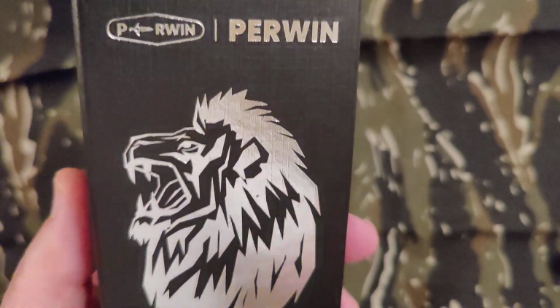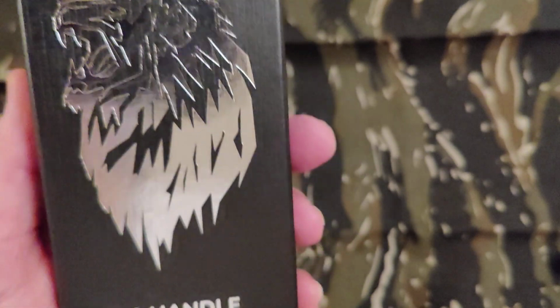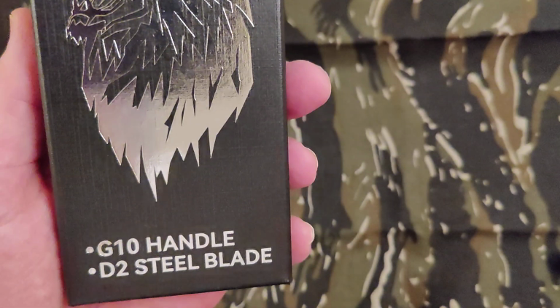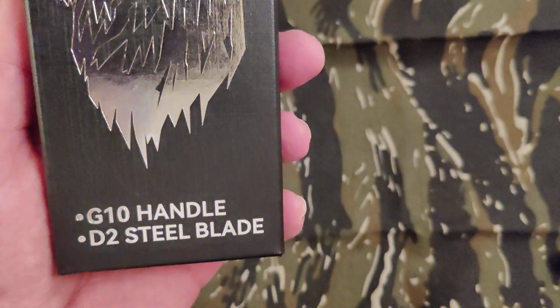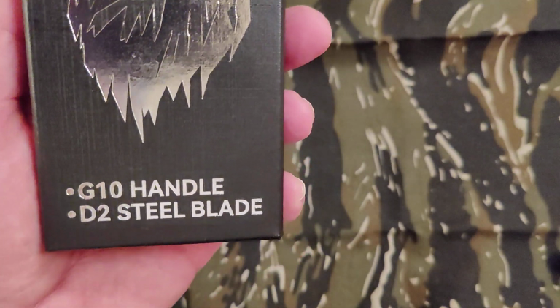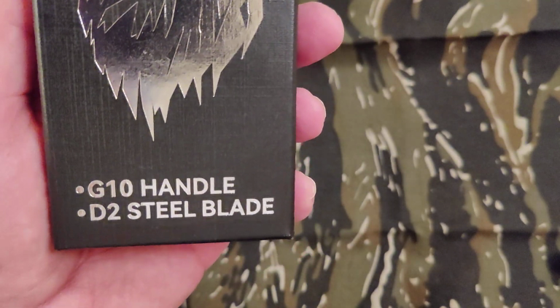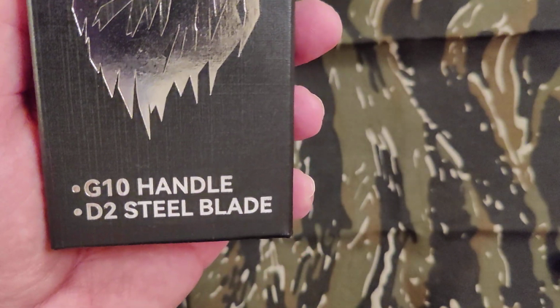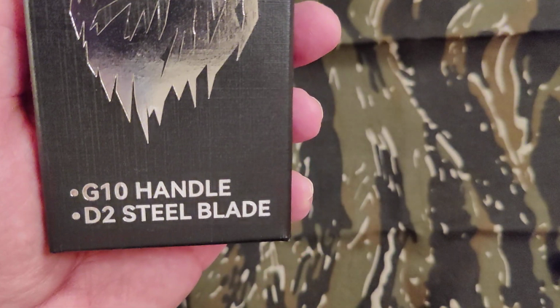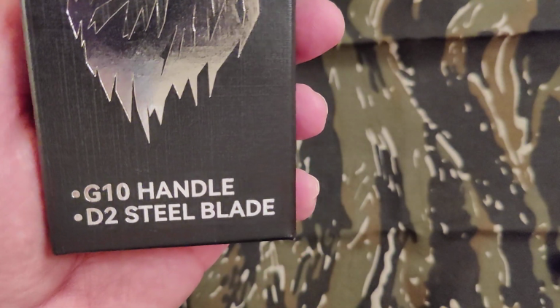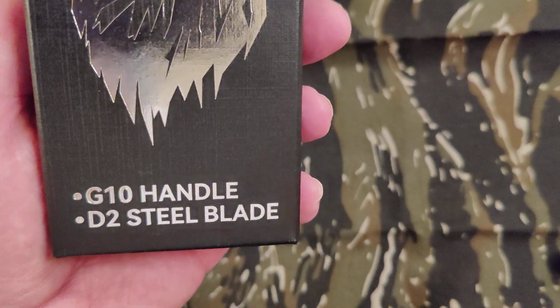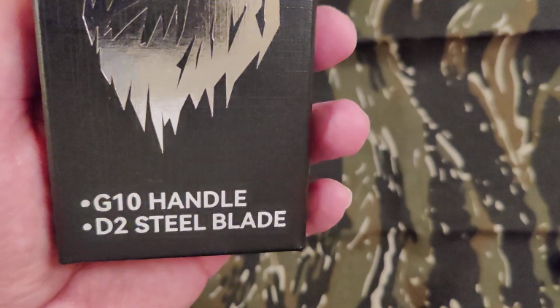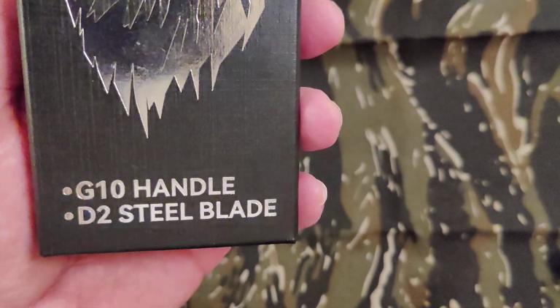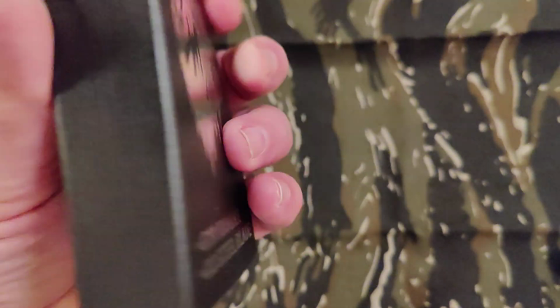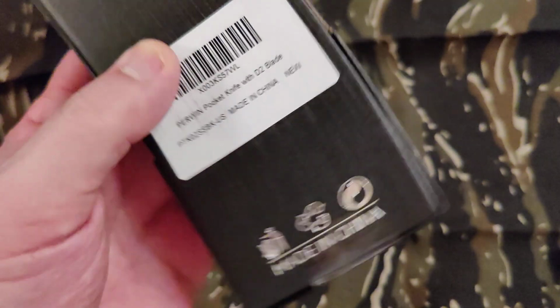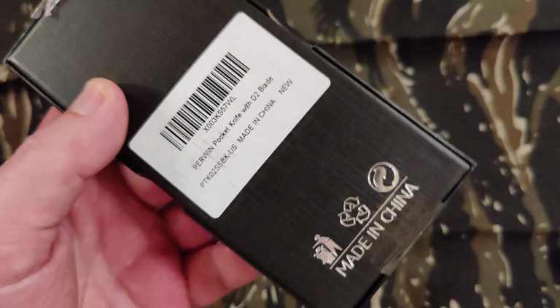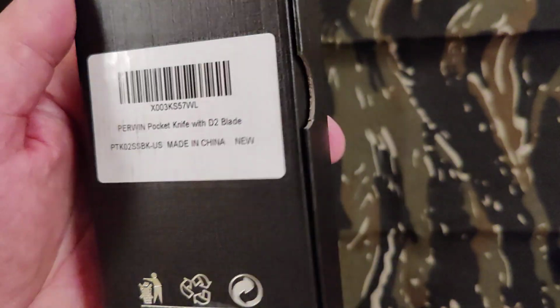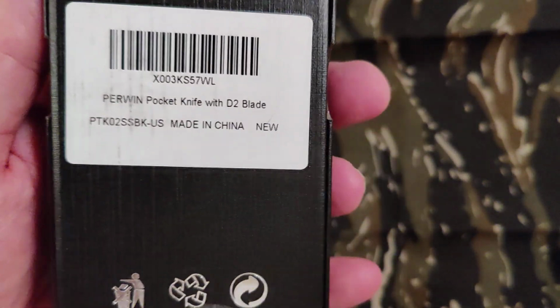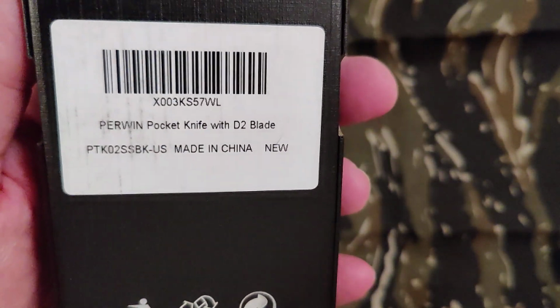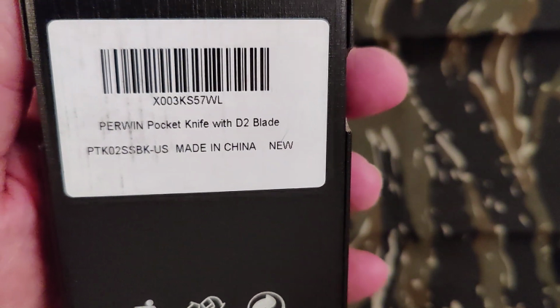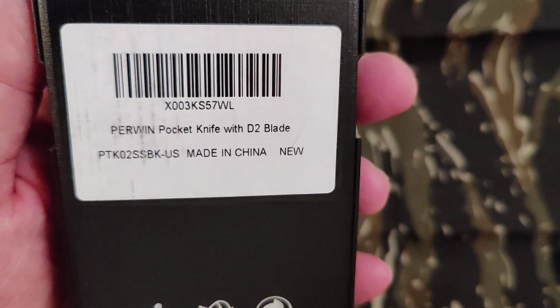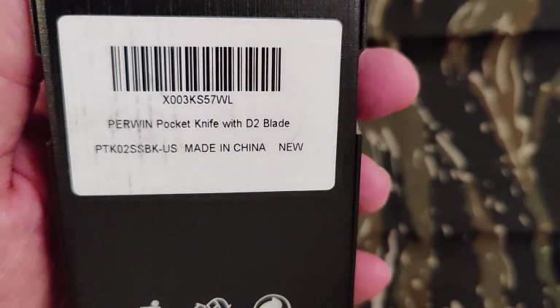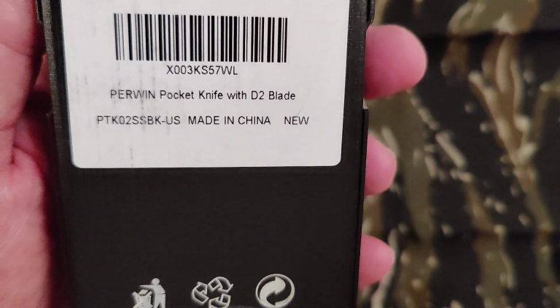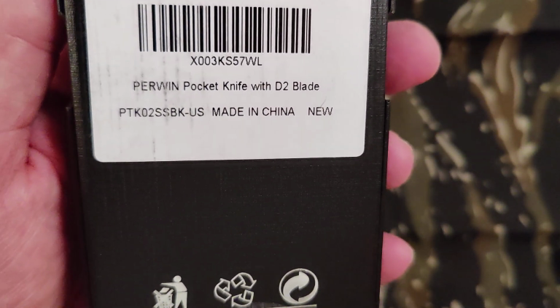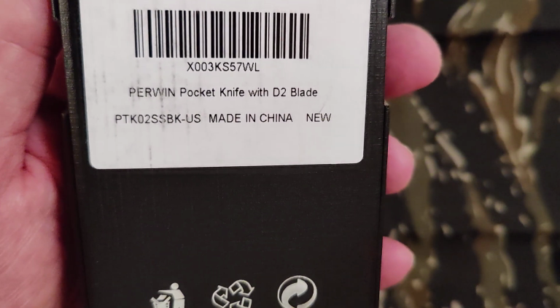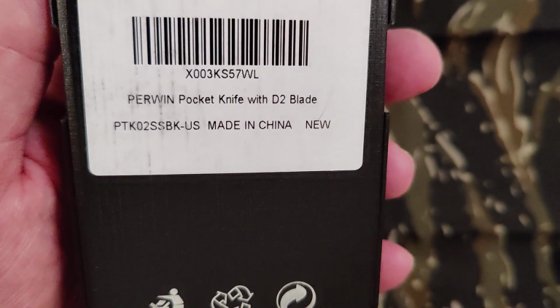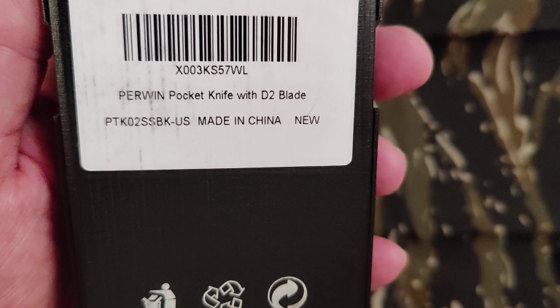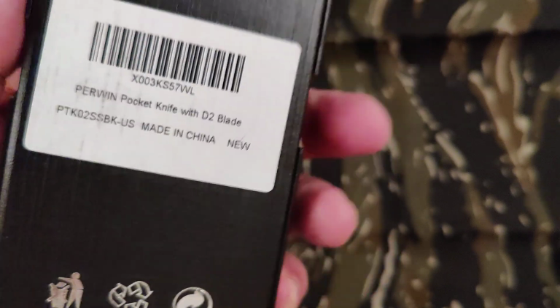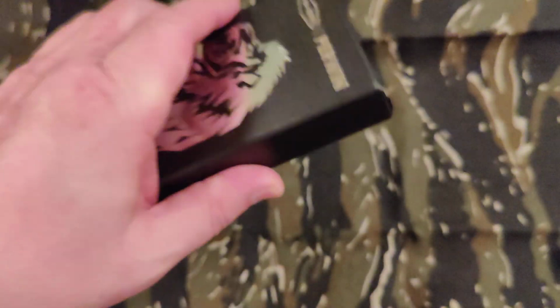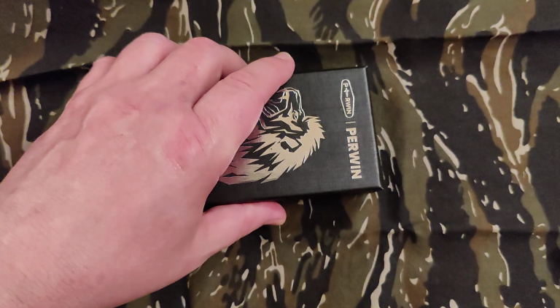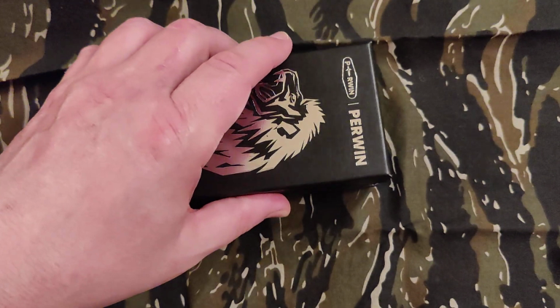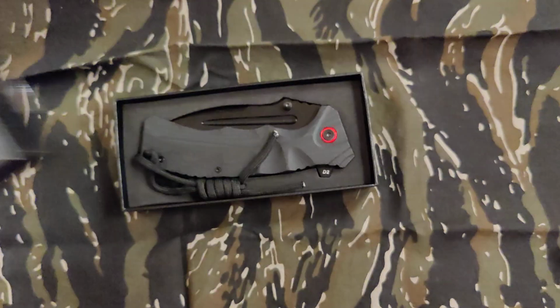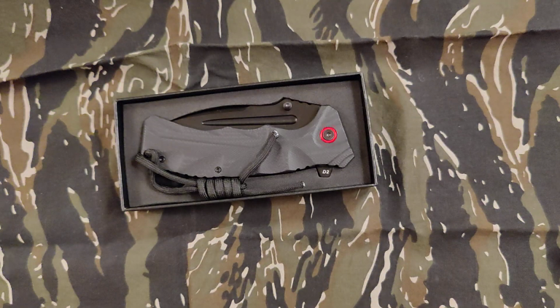It's got a pretty nice box. It's got a G10 handle and D2 steel blade. I don't know if it has a model name — that's it on the left. Let's open it up.